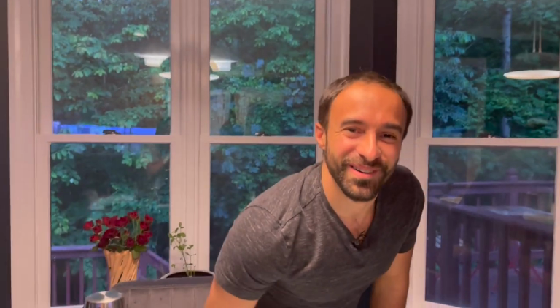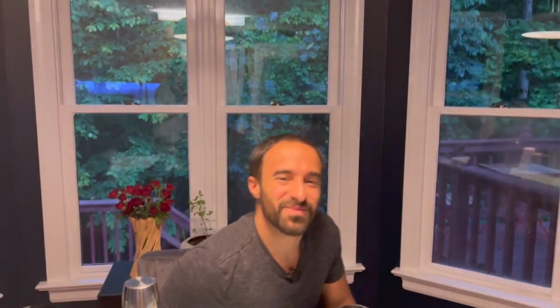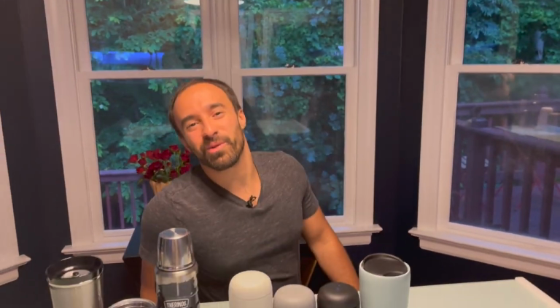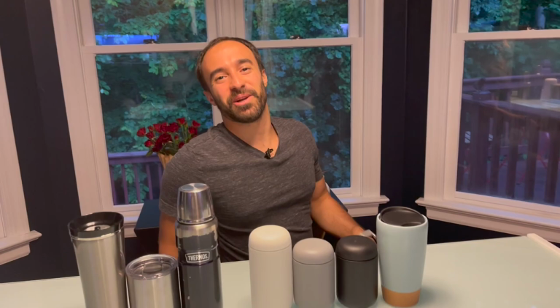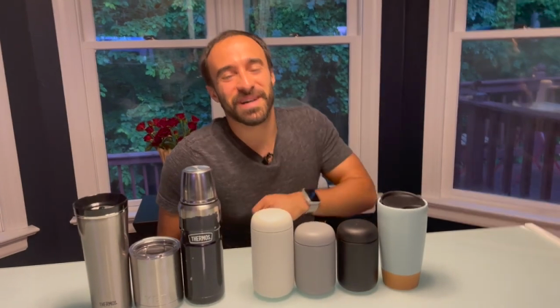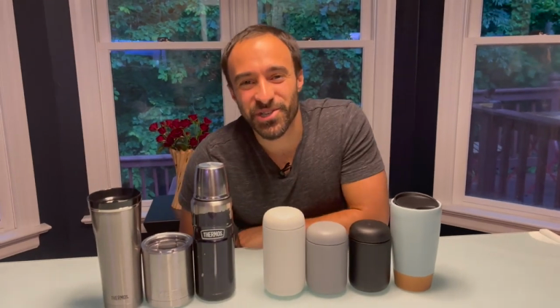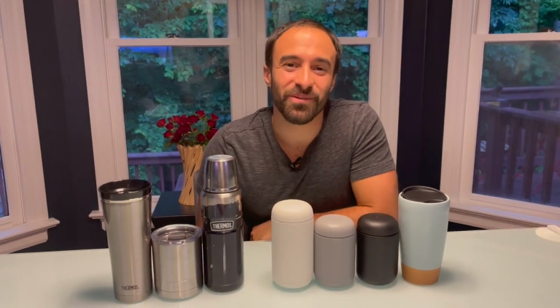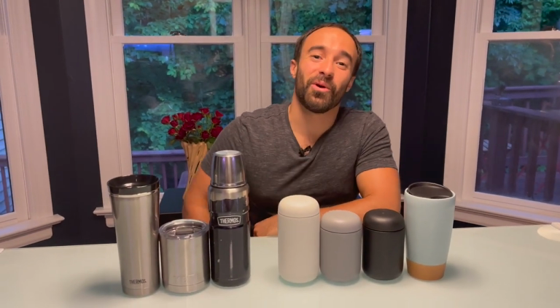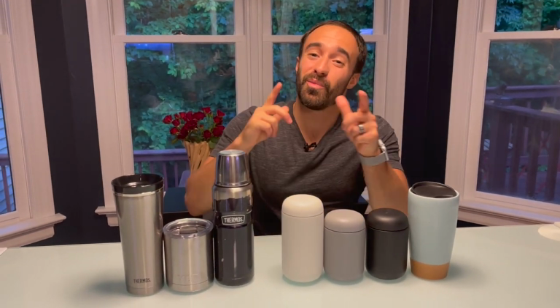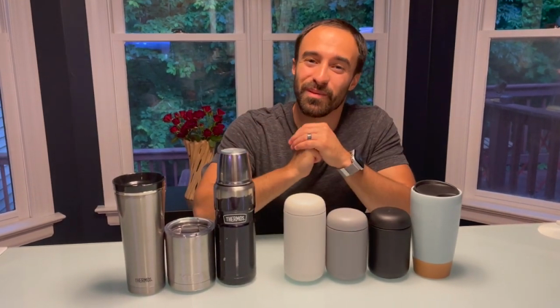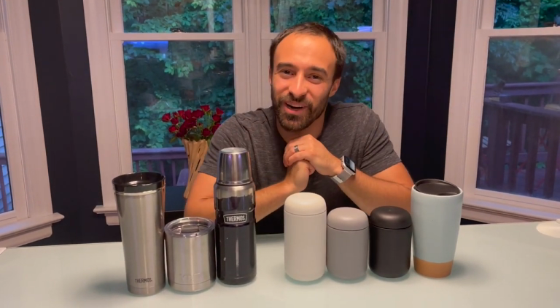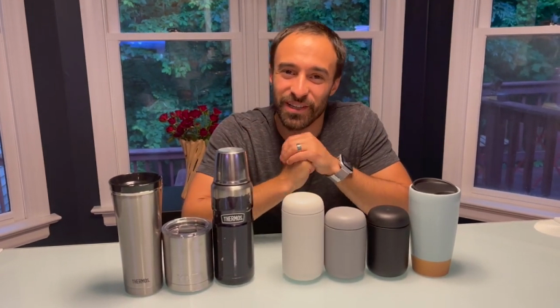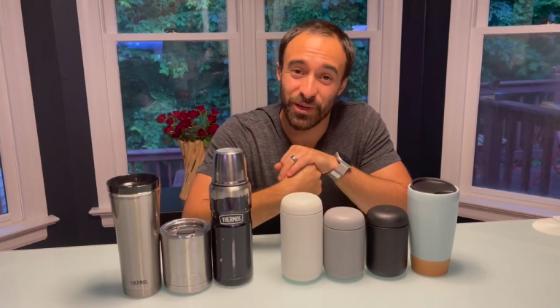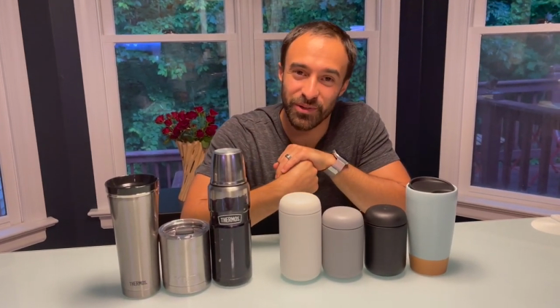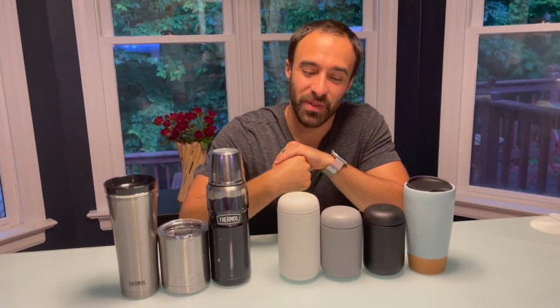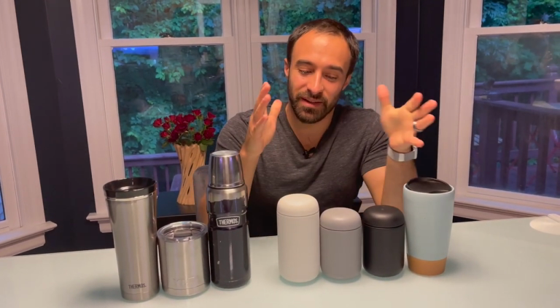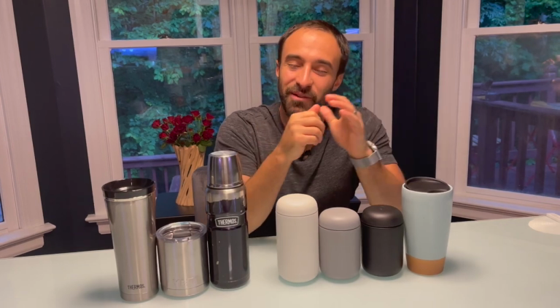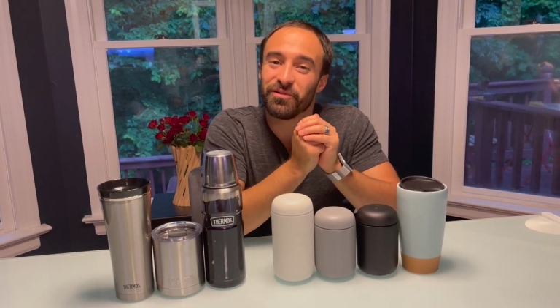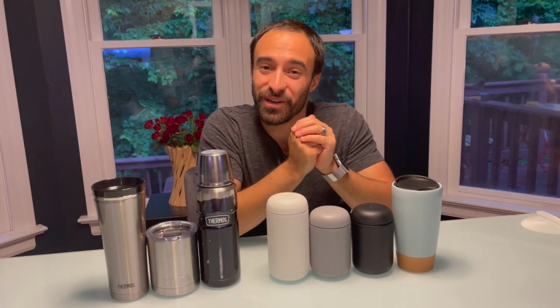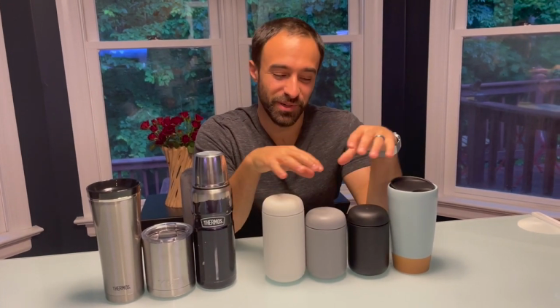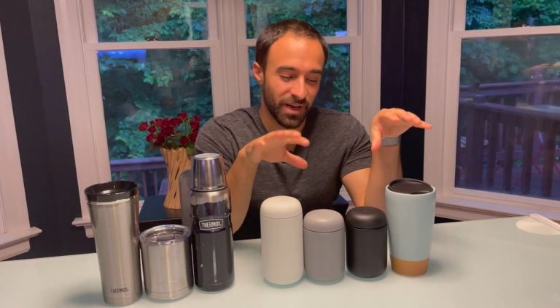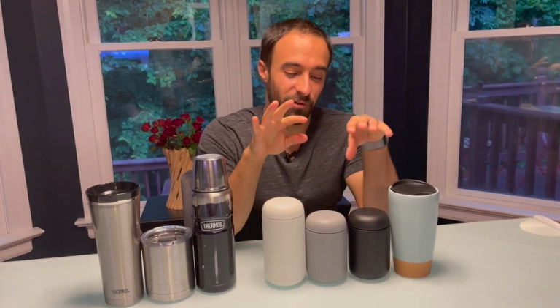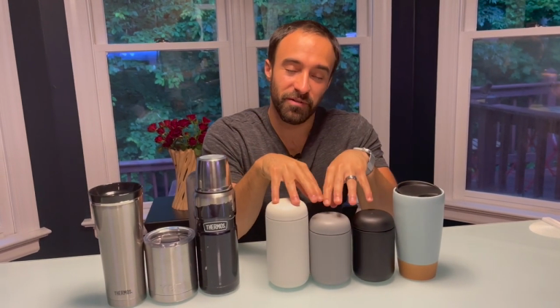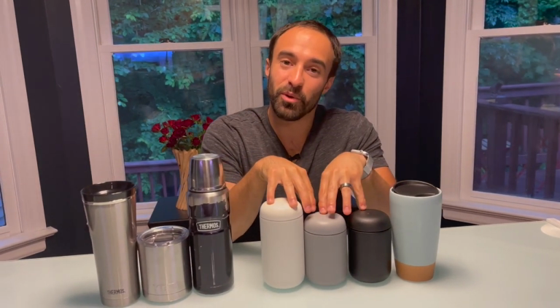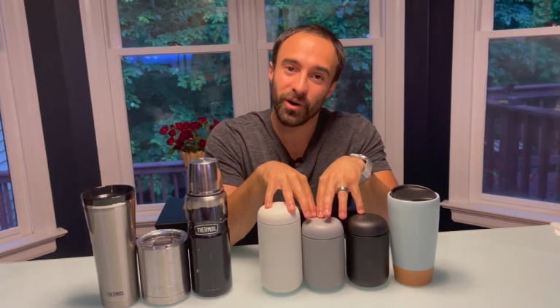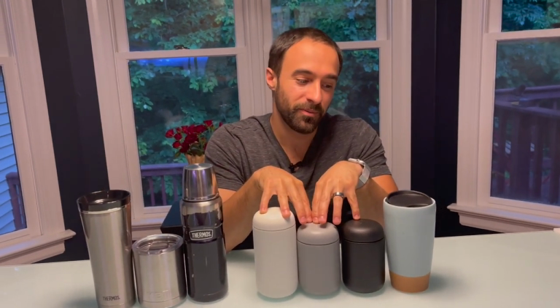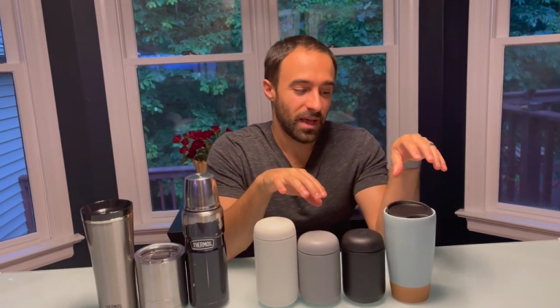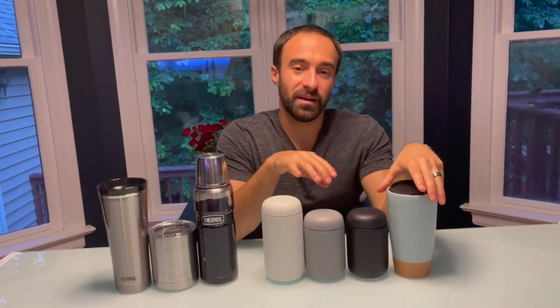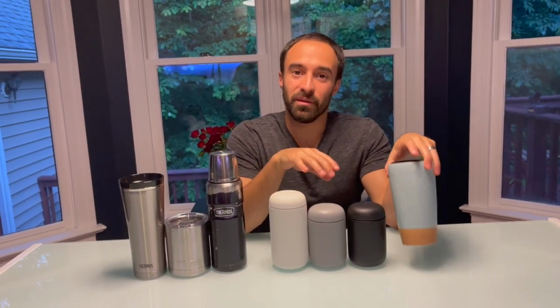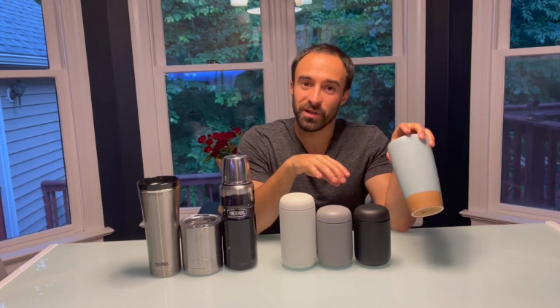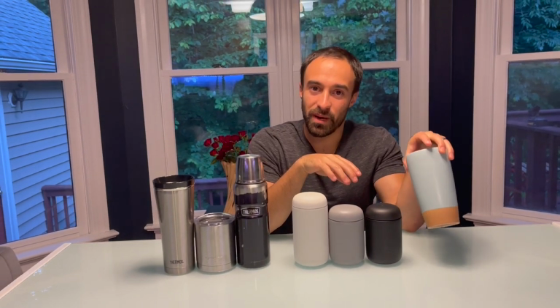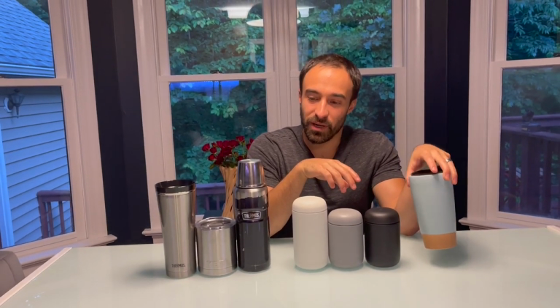Hello, welcome to my channel. My name is Joe, where I help you make better coffee and give you honest reviews. Today I have a really fun honest review of the Fellow Carter and the Mora ceramic mug.